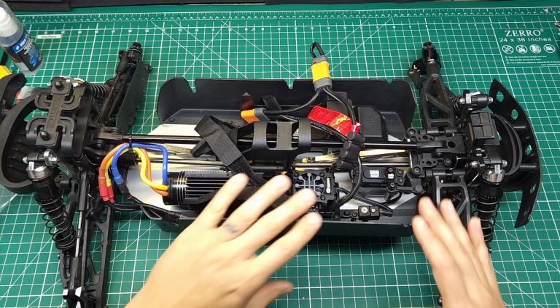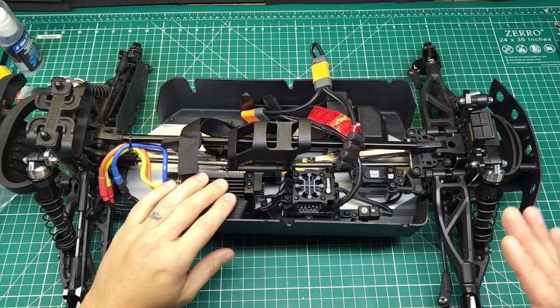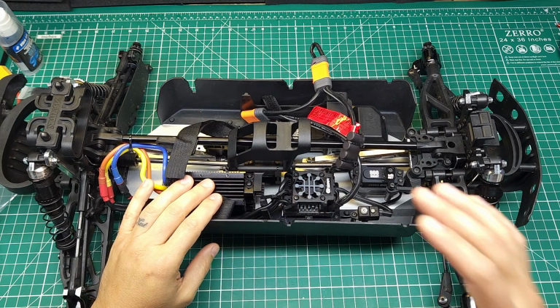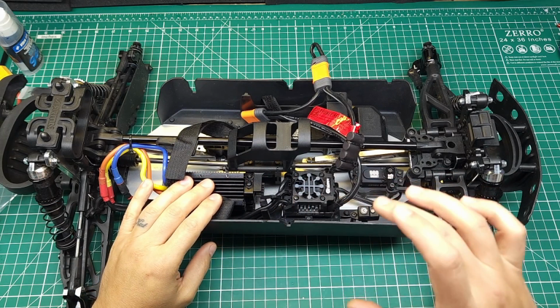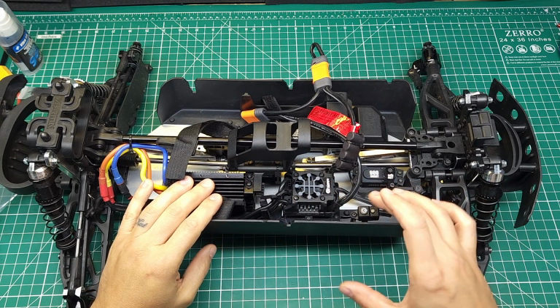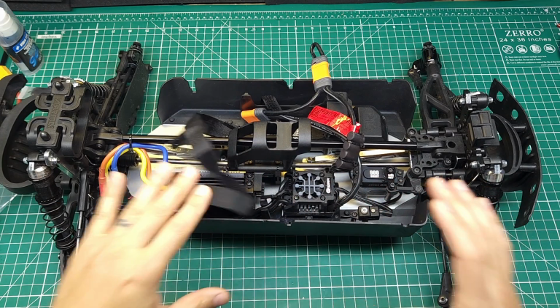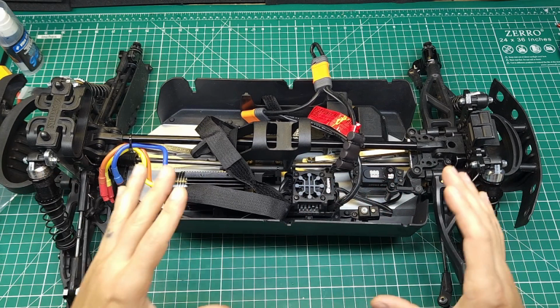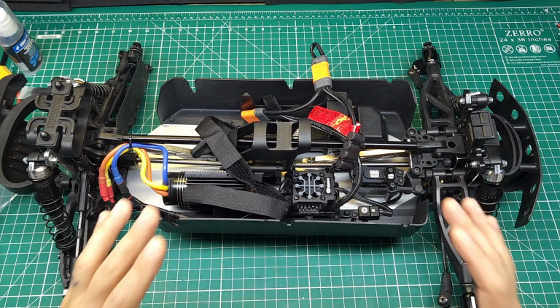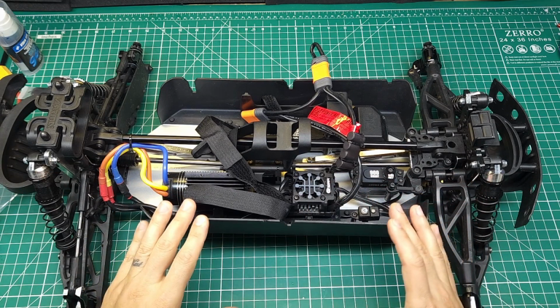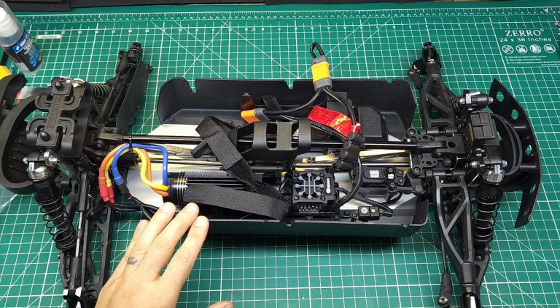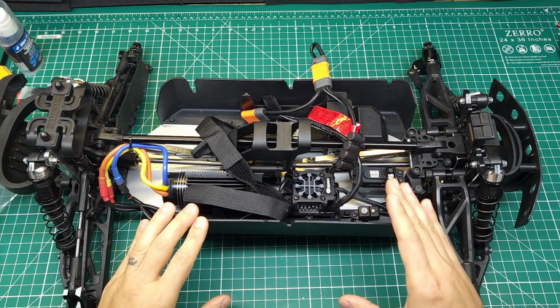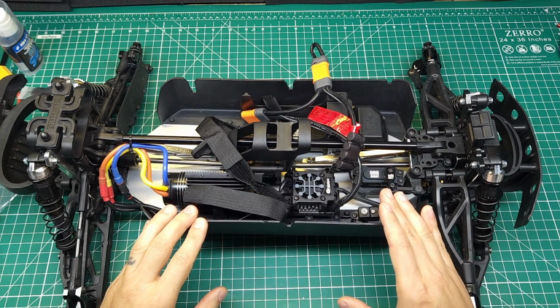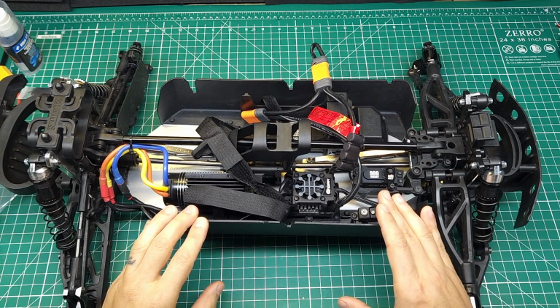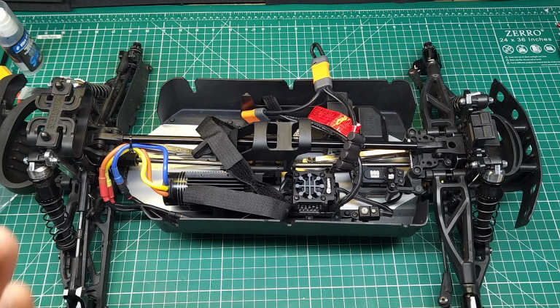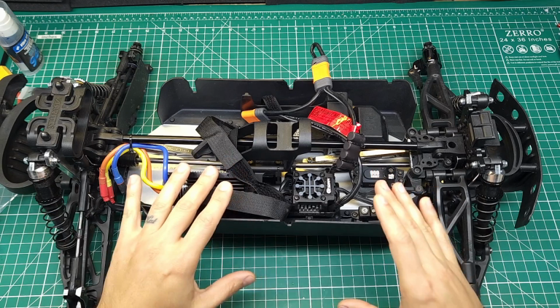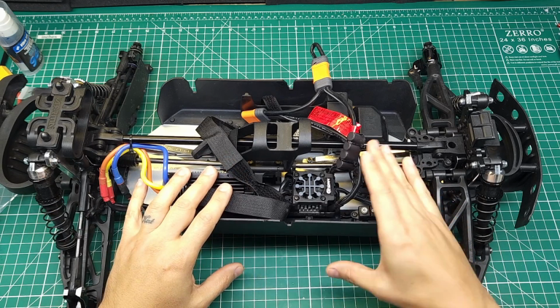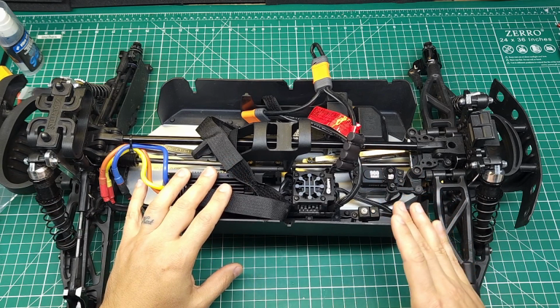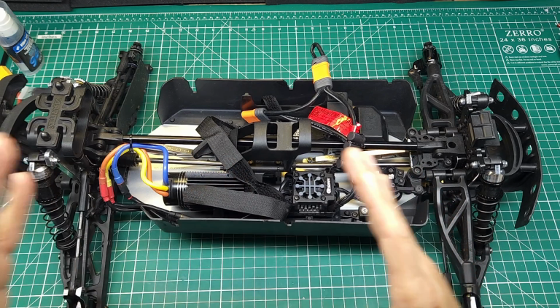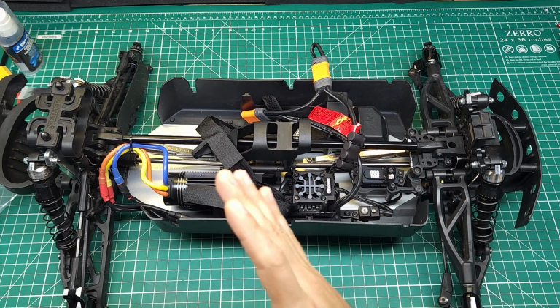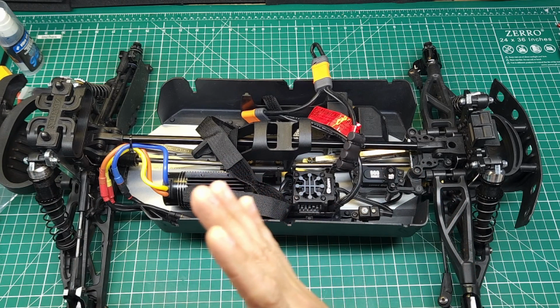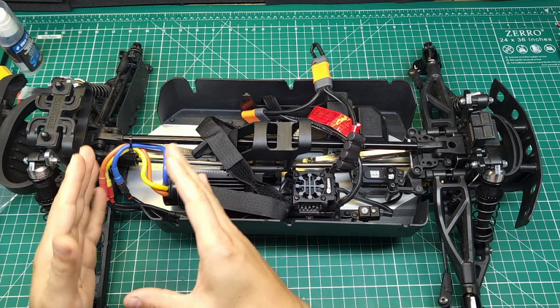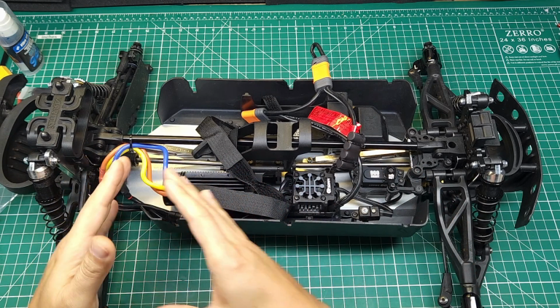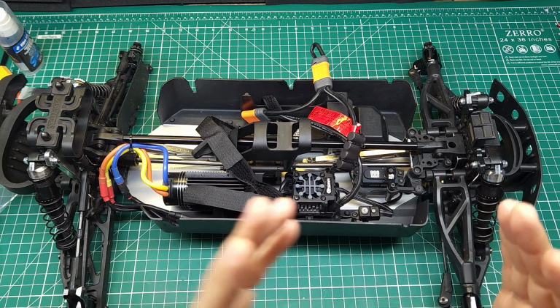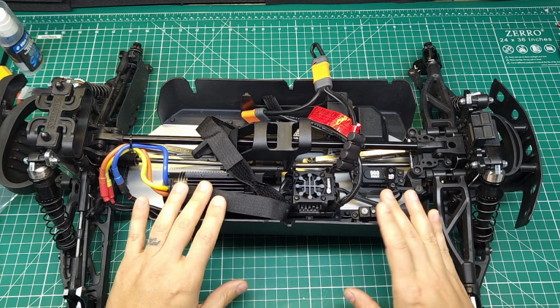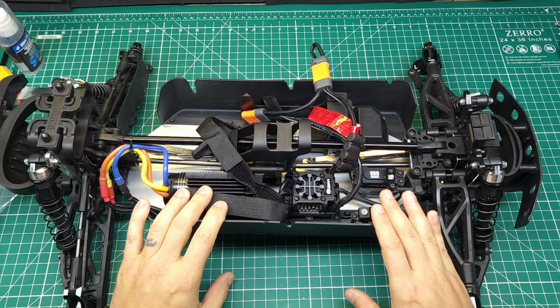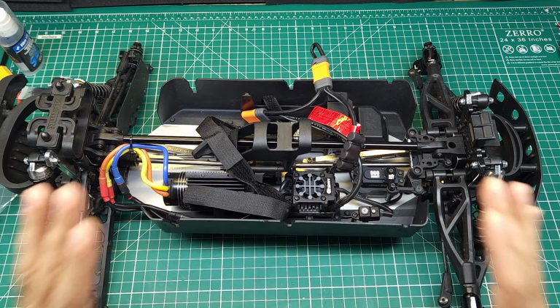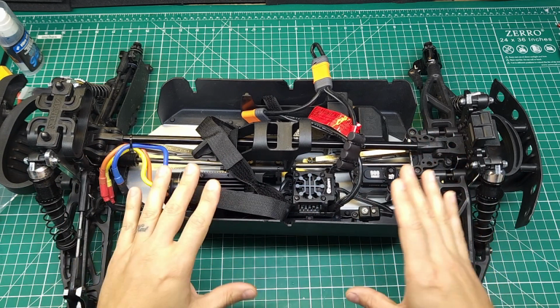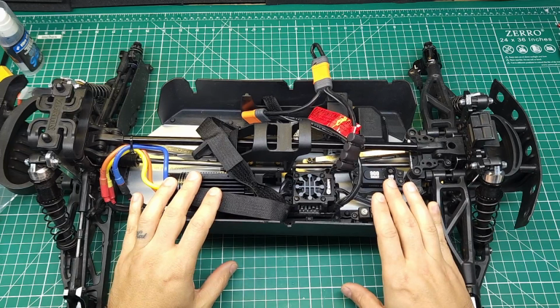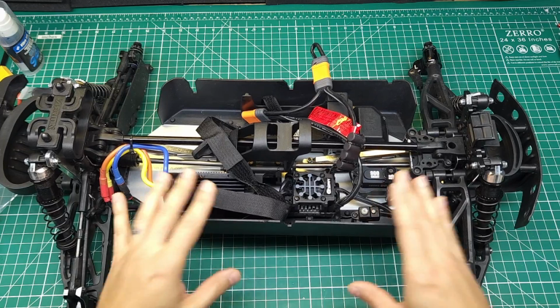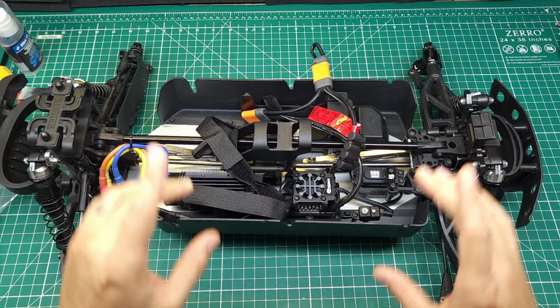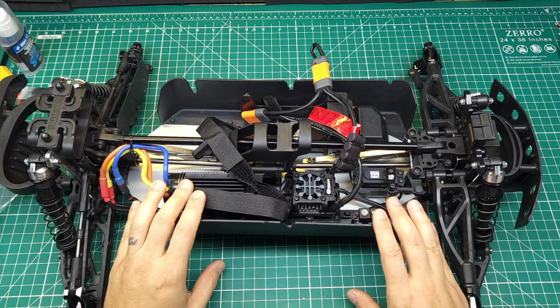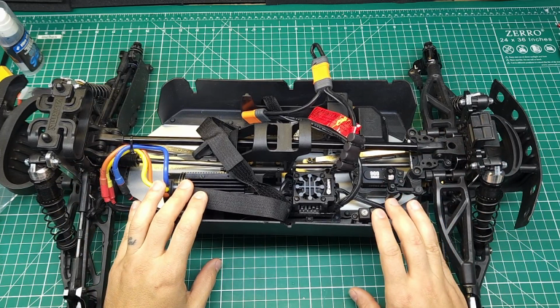Previously, I showed you how this new Firma 150 V2 ESC had a pretty major problem where it would momentarily stab the brakes when transitioning from around three quarters throttle to below half throttle. If you haven't seen my previous video, this is what that looks like.